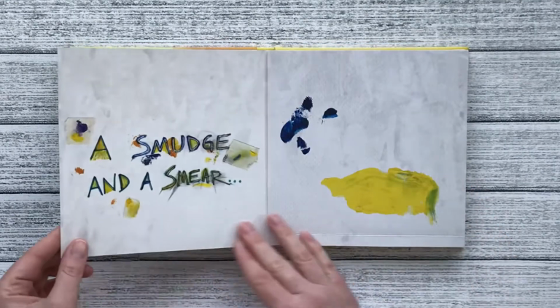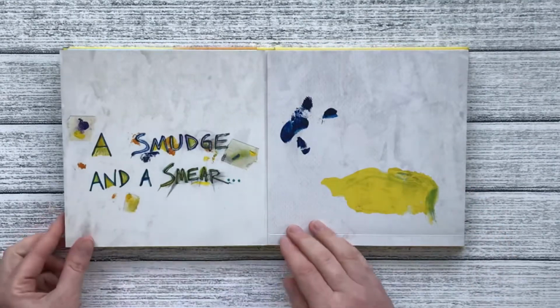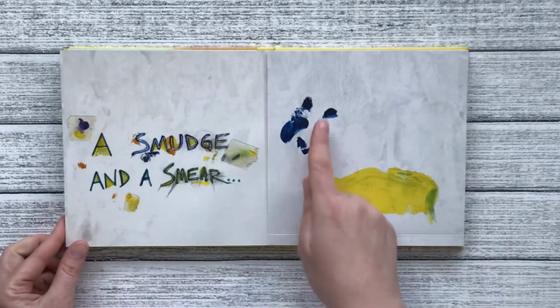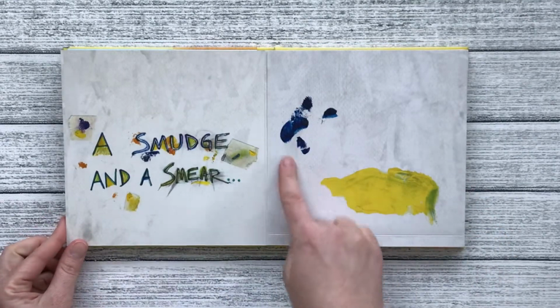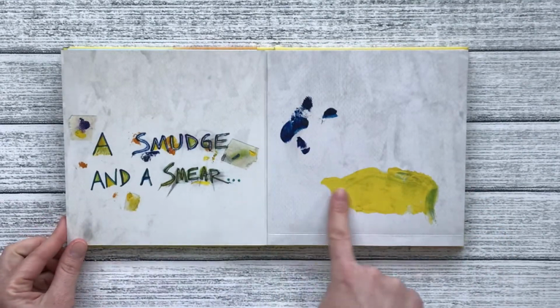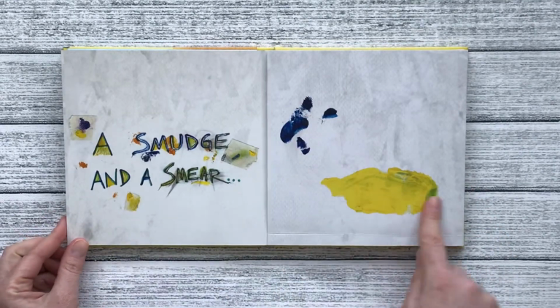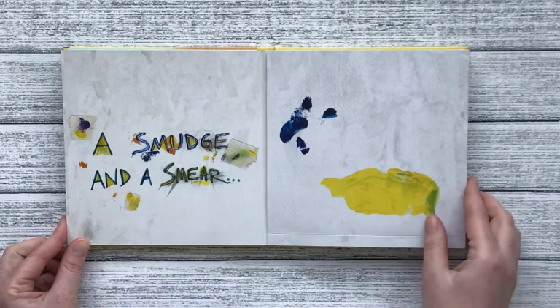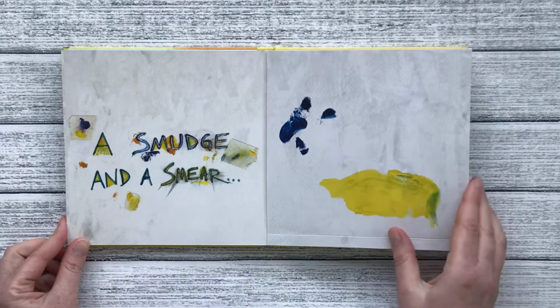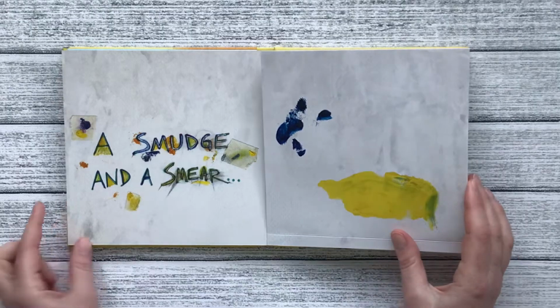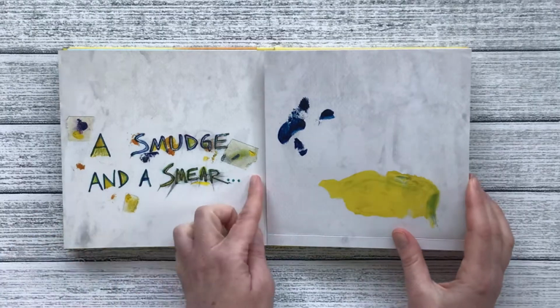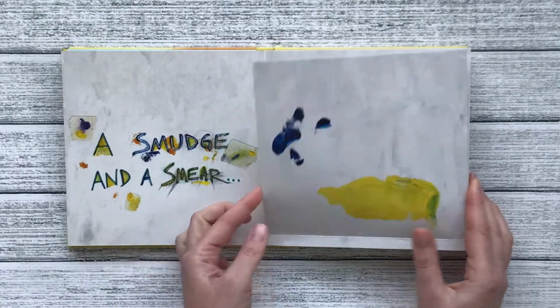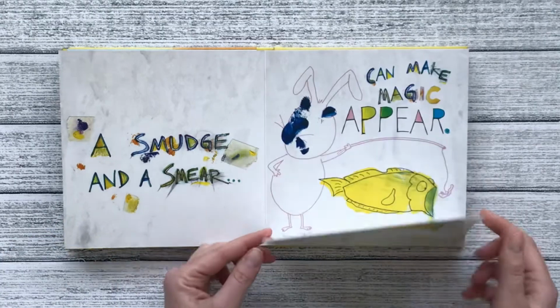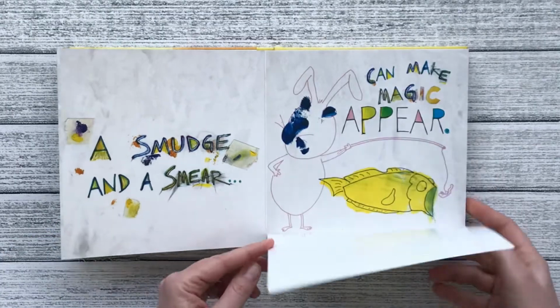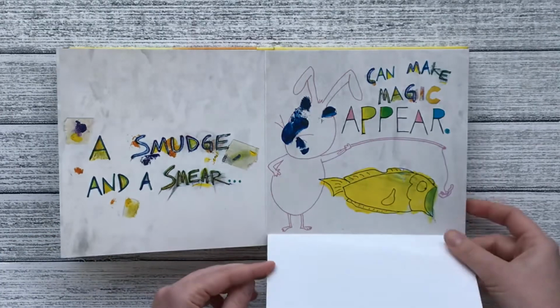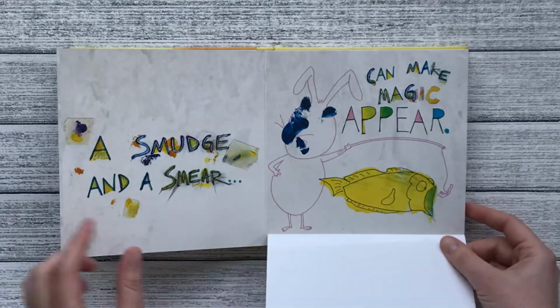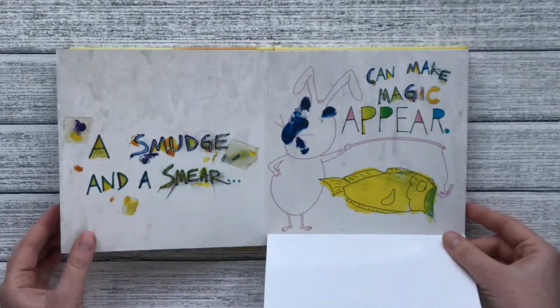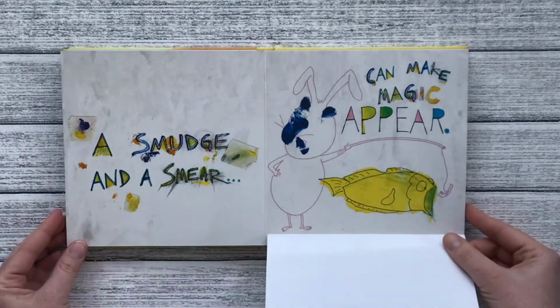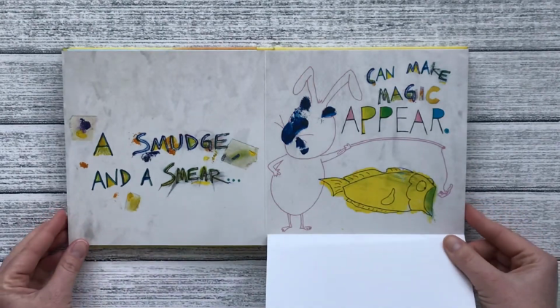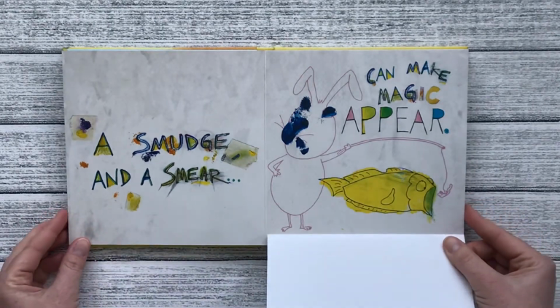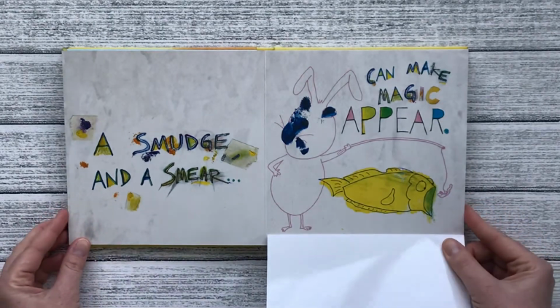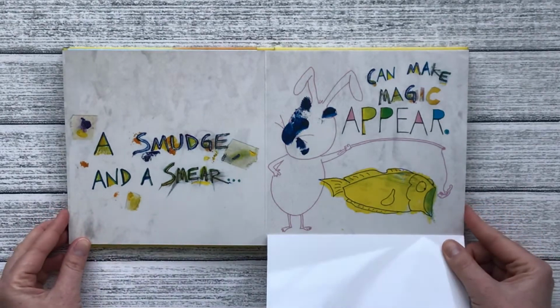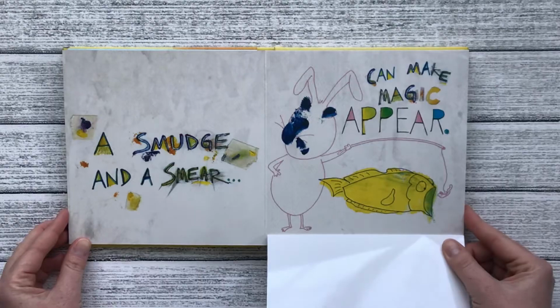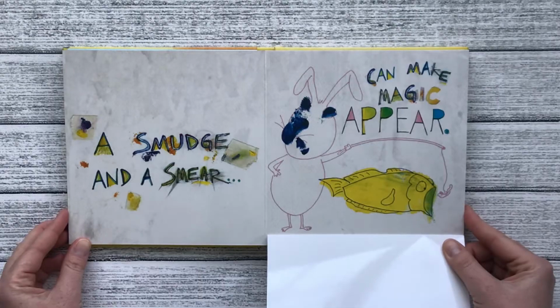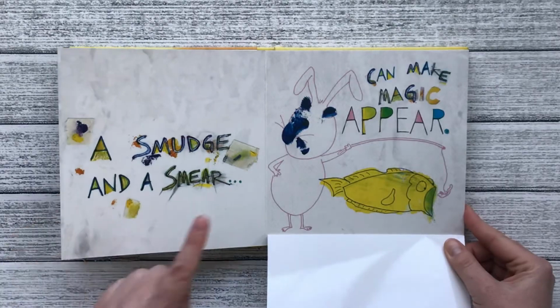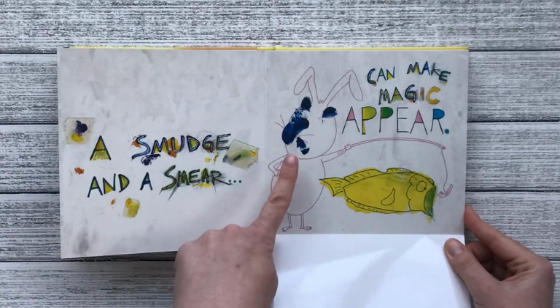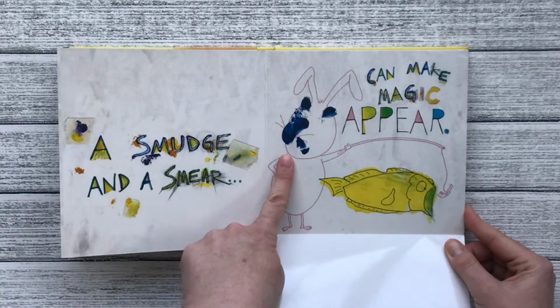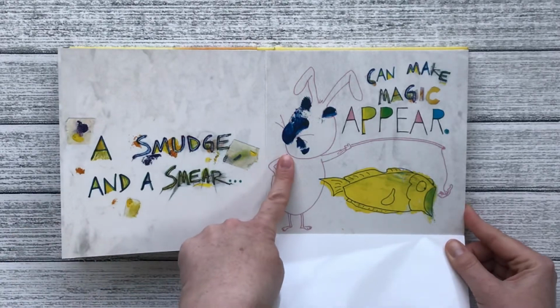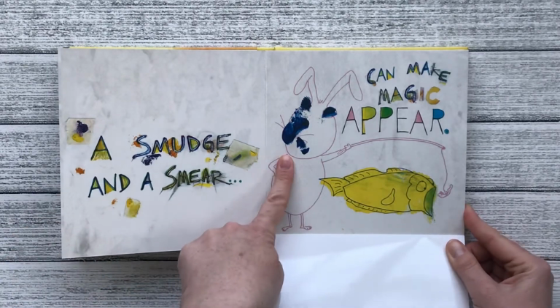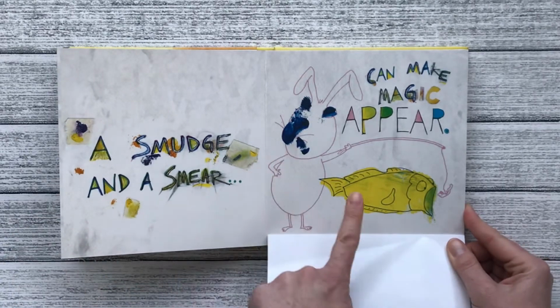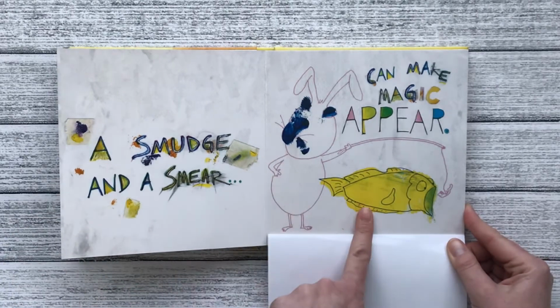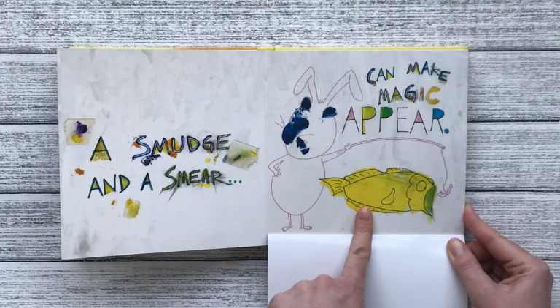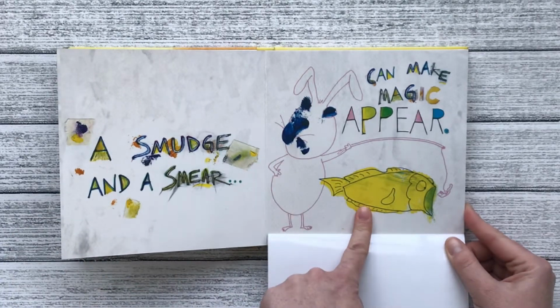A smudge and a smear can make magic appear. They turned into a bunny rabbit's face and a yellow fish.